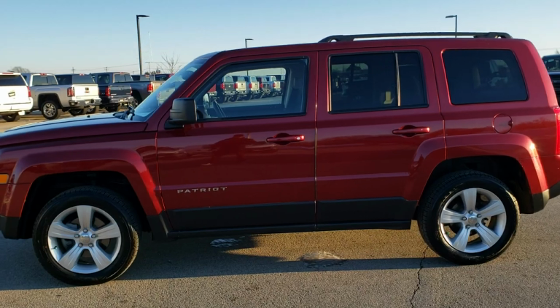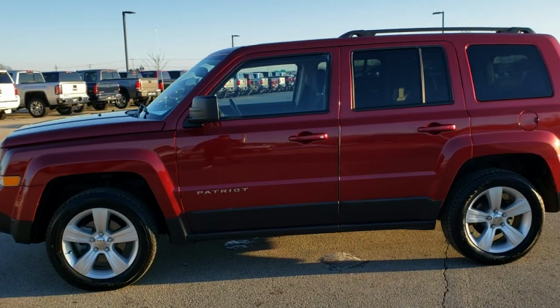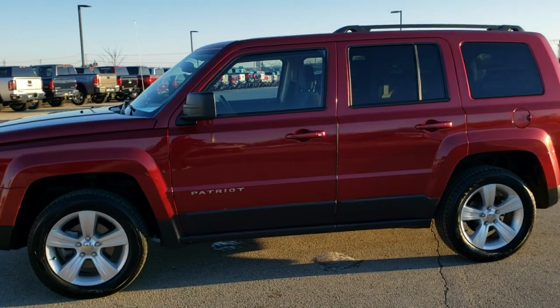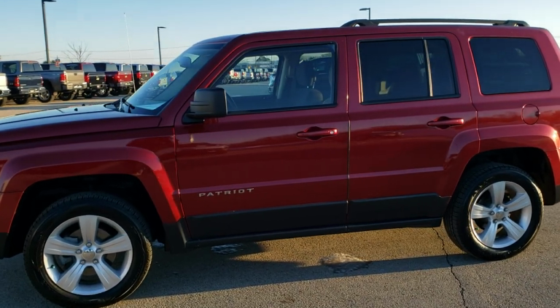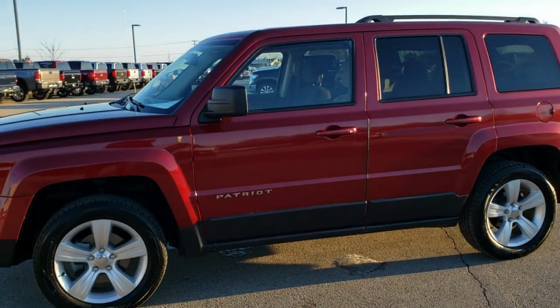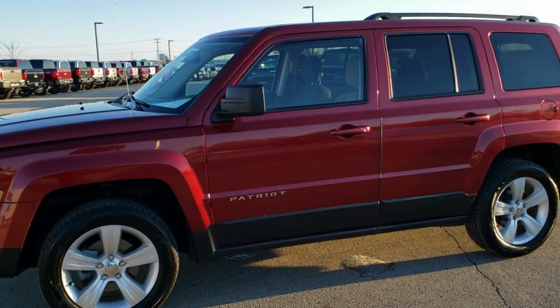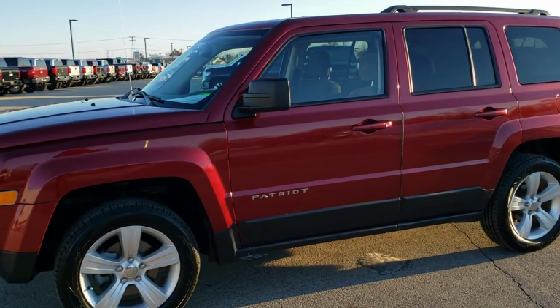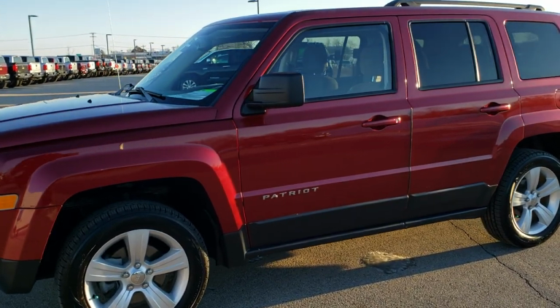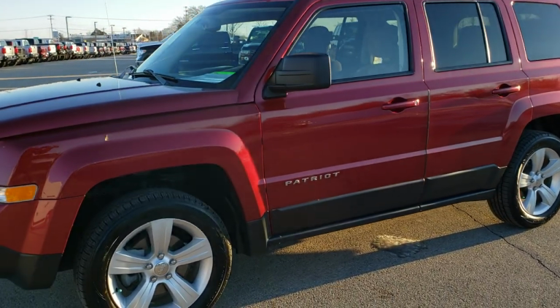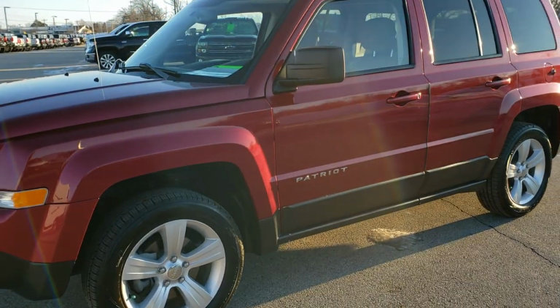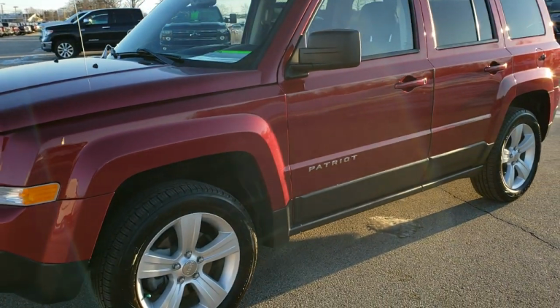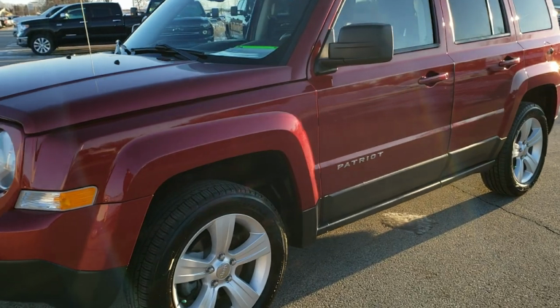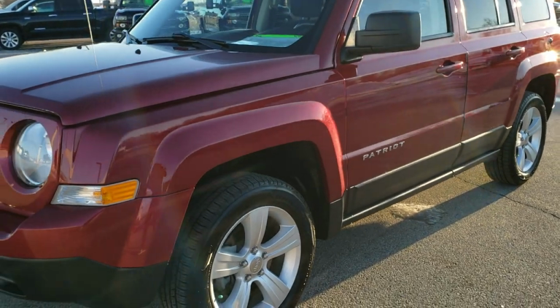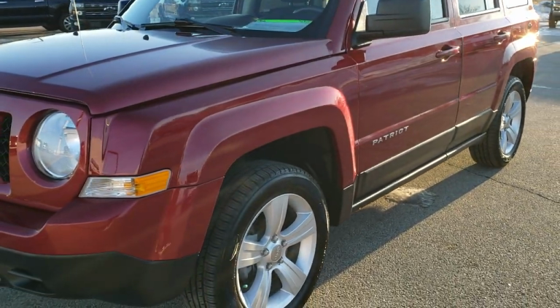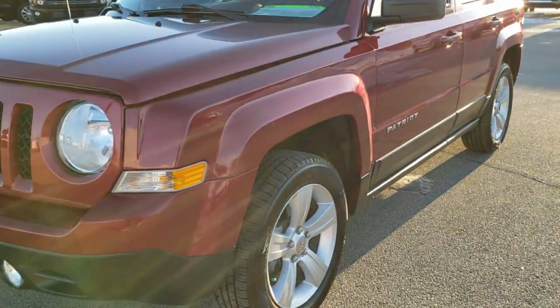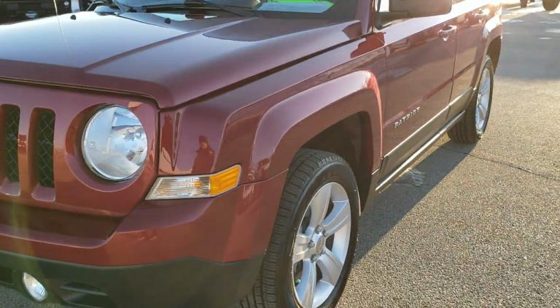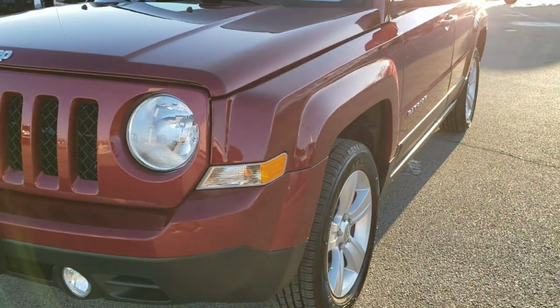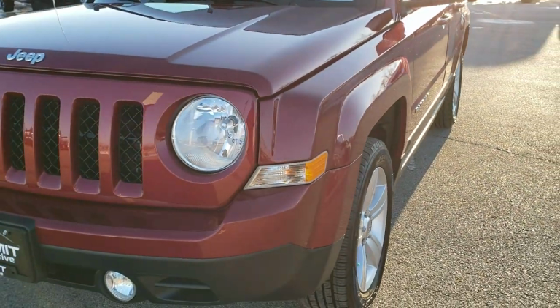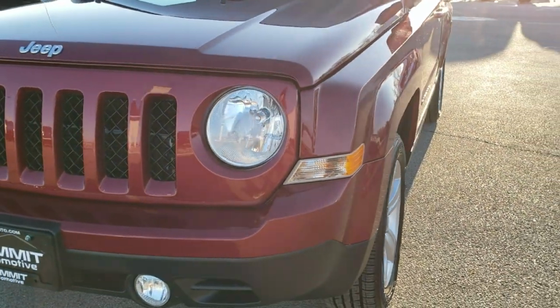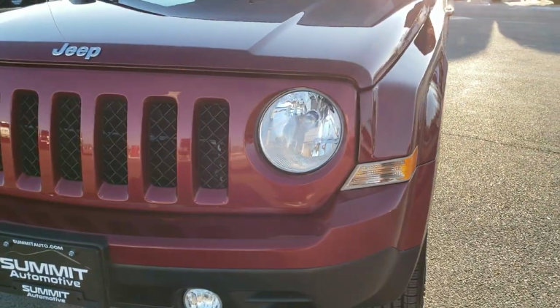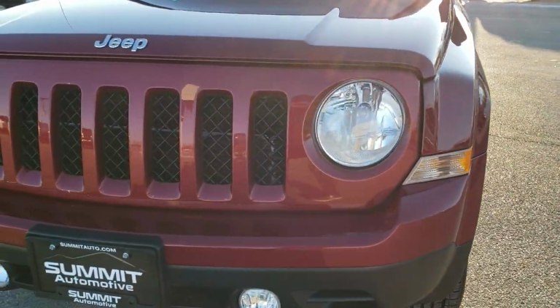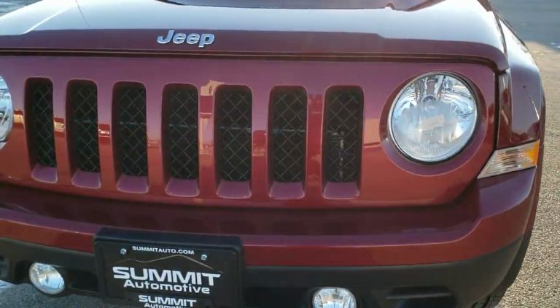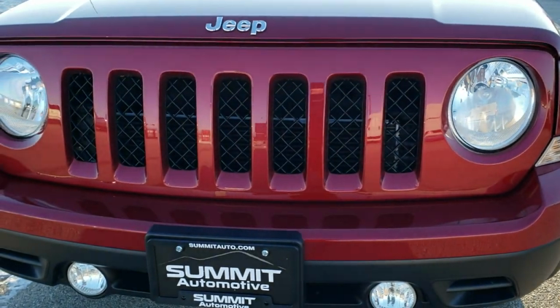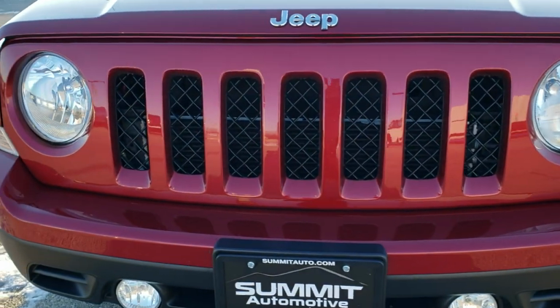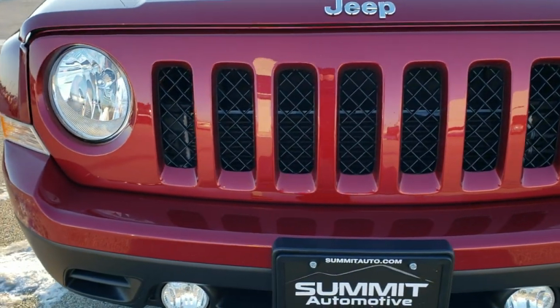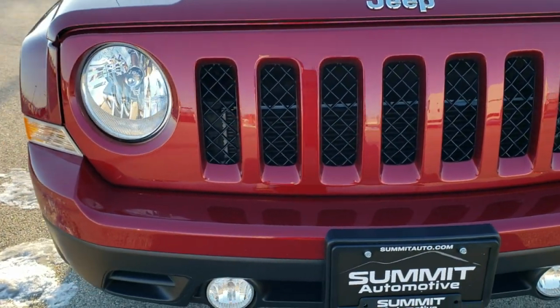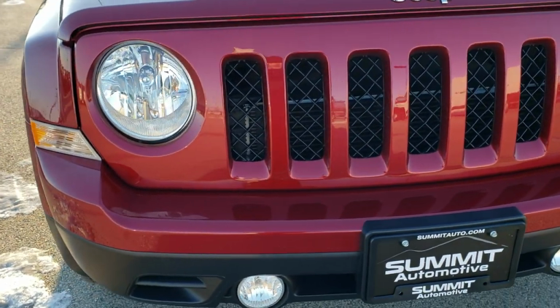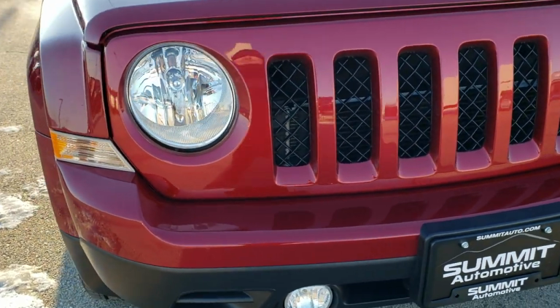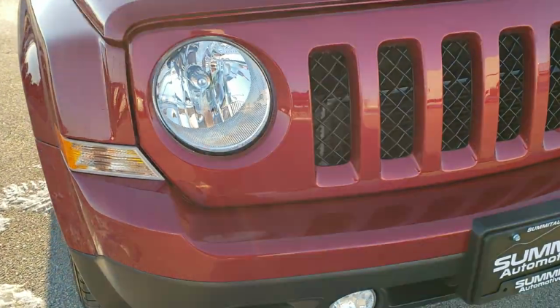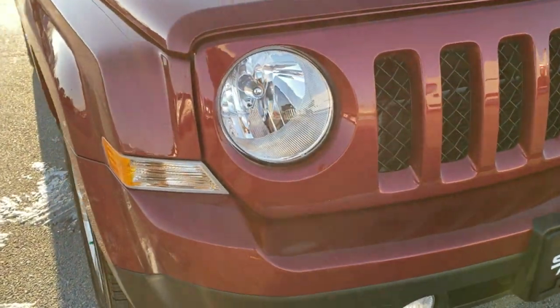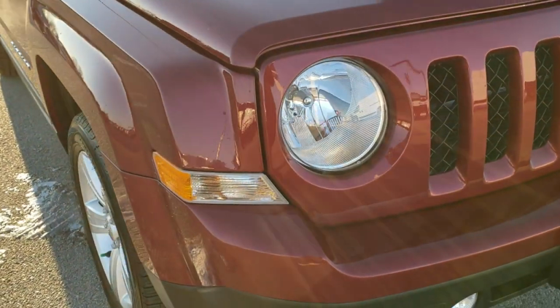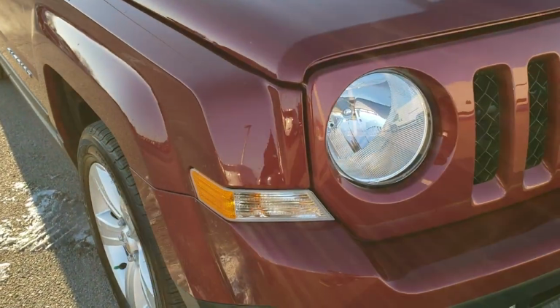This is stock number 20, J57A. We are here at Summit Automotive in Fond du Lac, Wisconsin, your new and used Jeep headquarters. Today we are checking out this super clean 2014 Jeep Patriot Latitude.